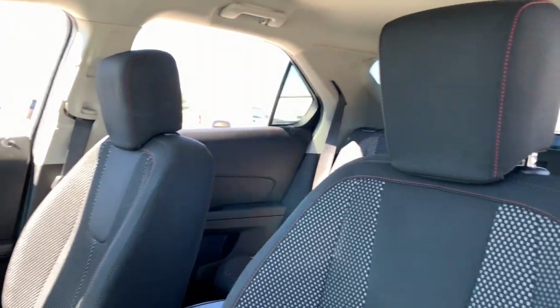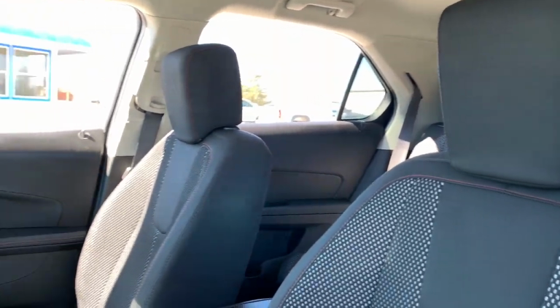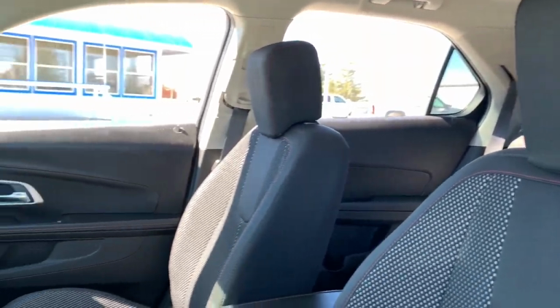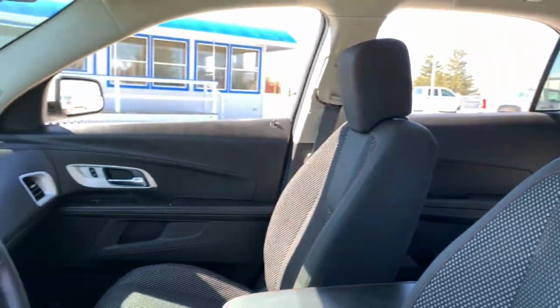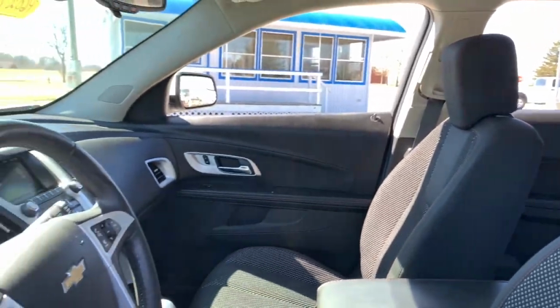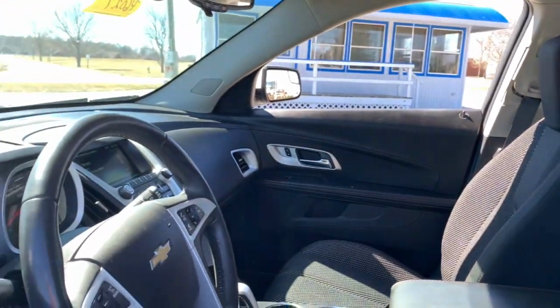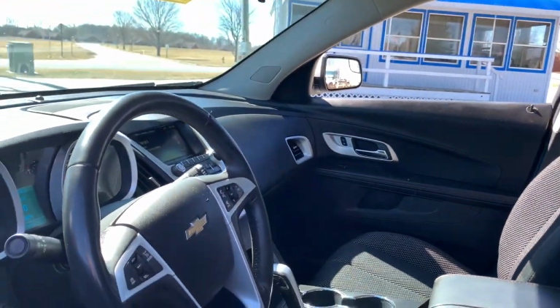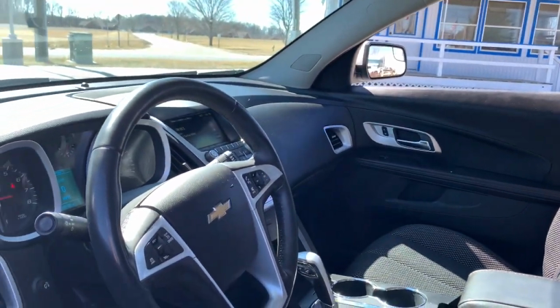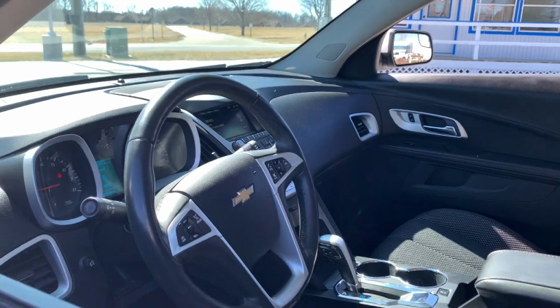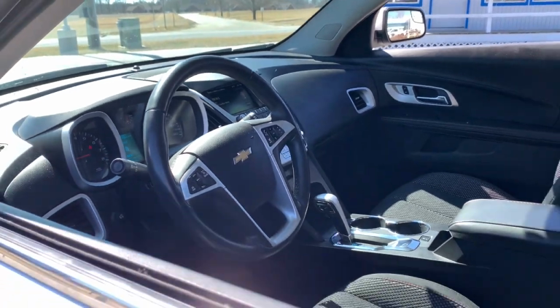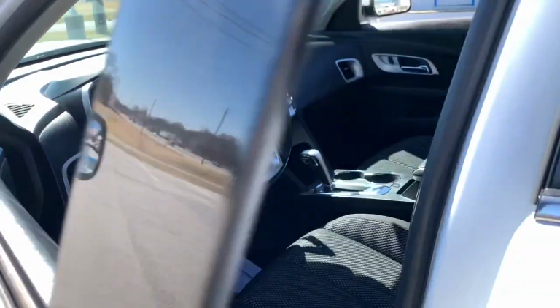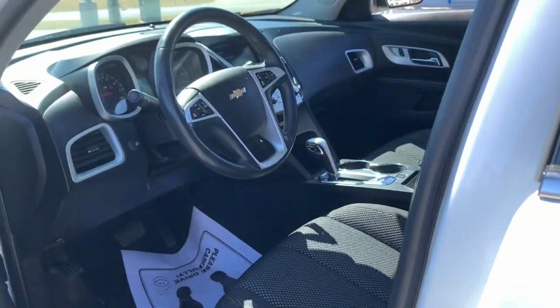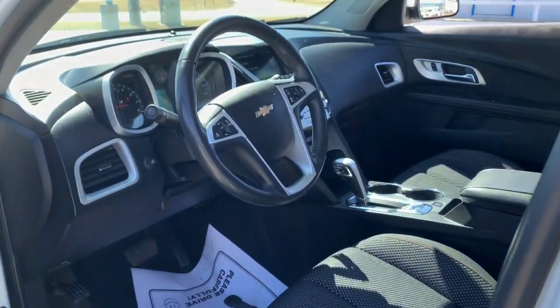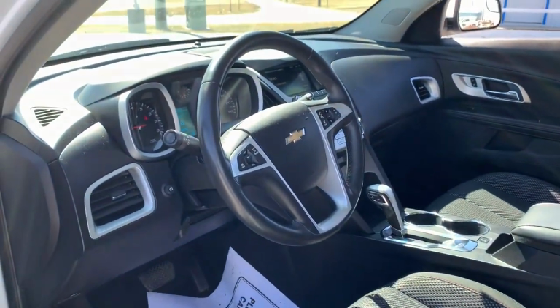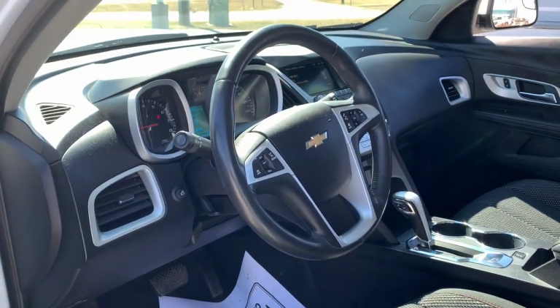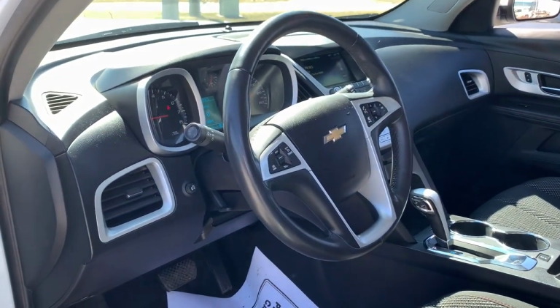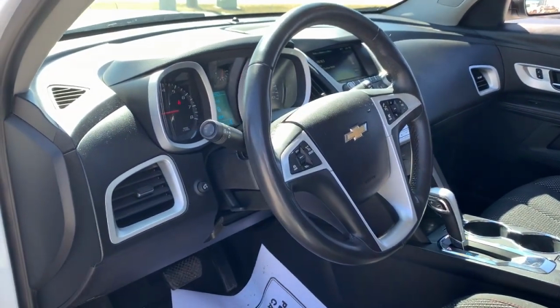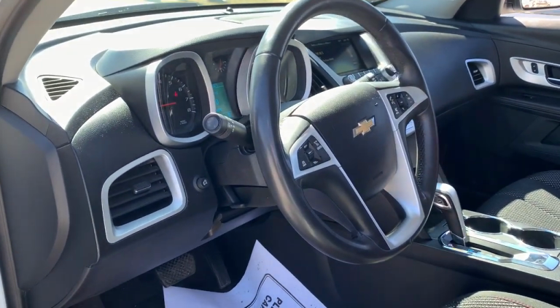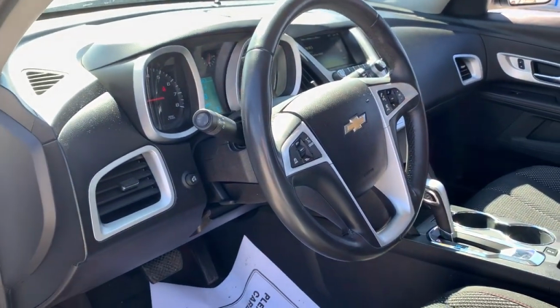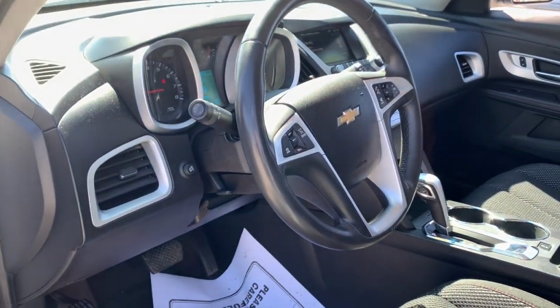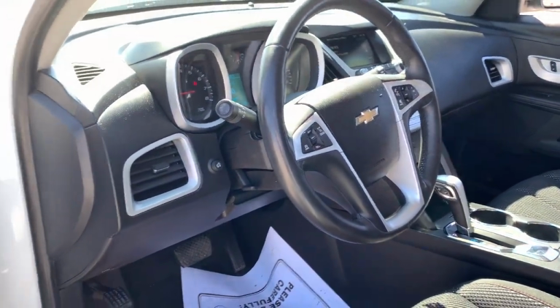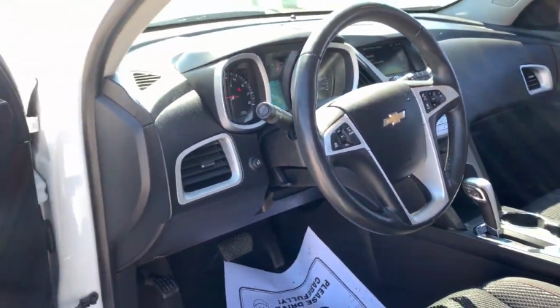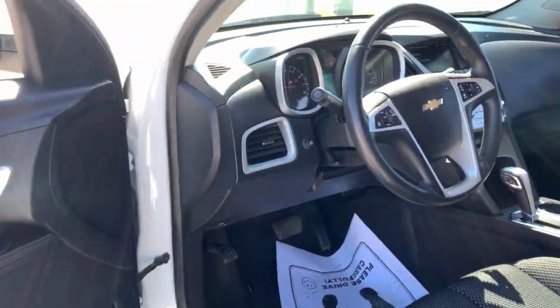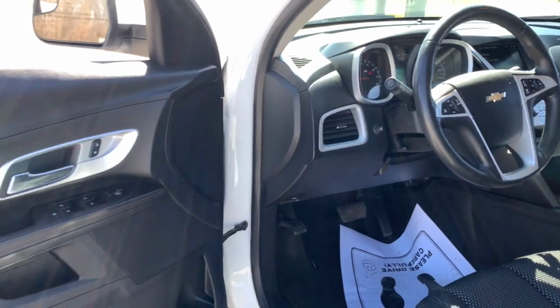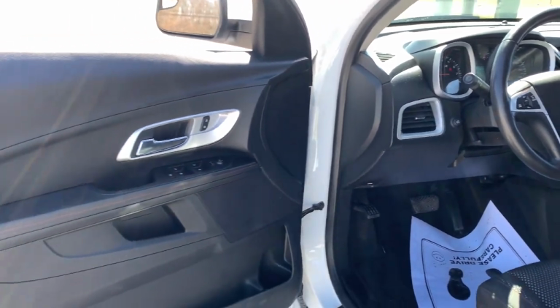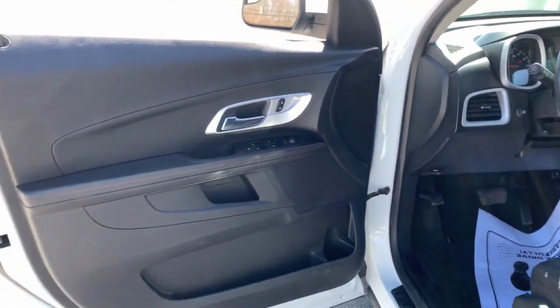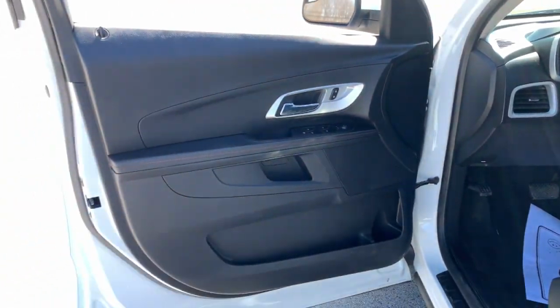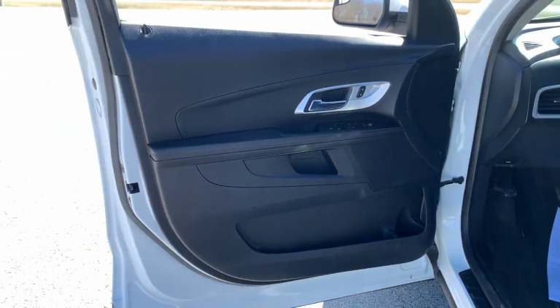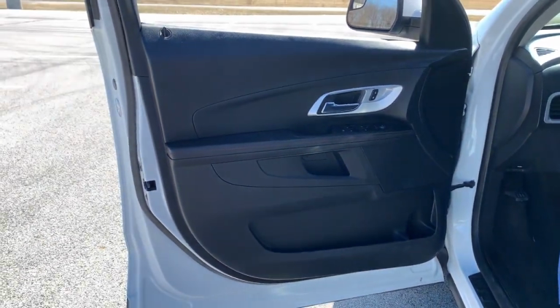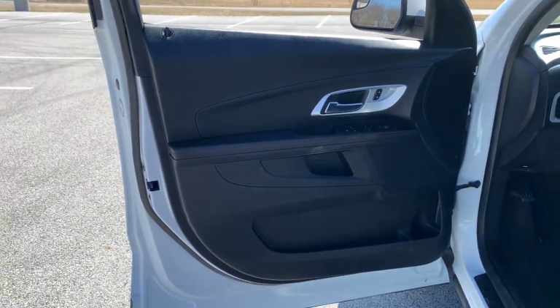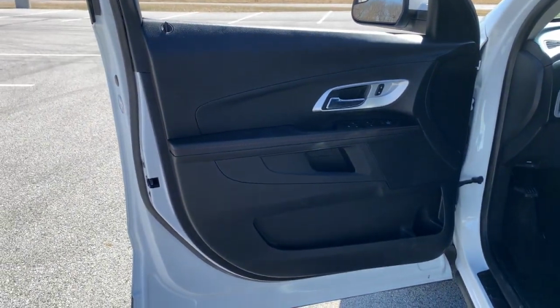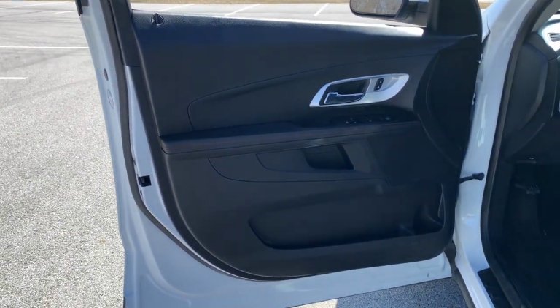Keyless entry, aluminum wheels, electronic stability control, trip computer, bucket seats, power windows, four-wheel disc brakes, and power steering.